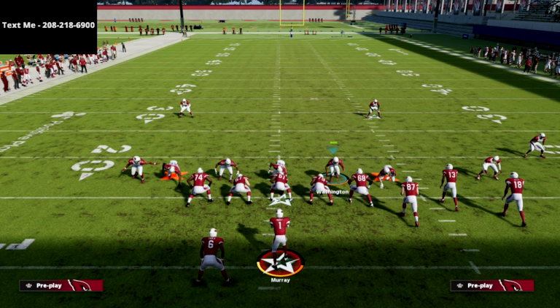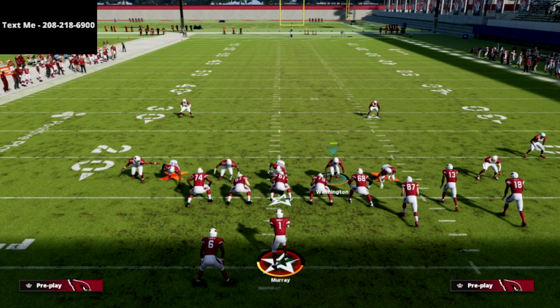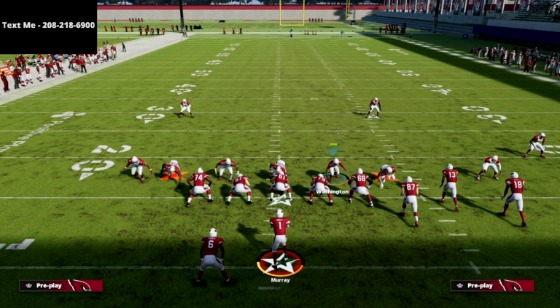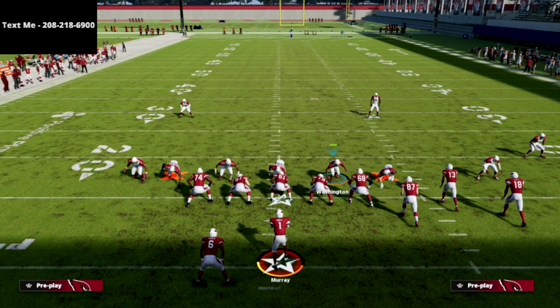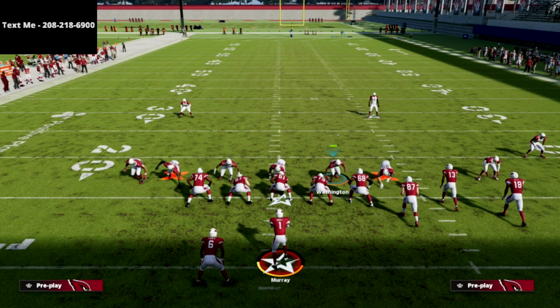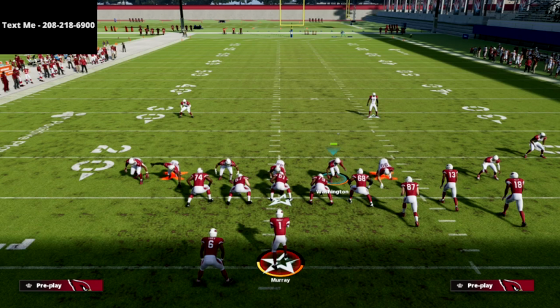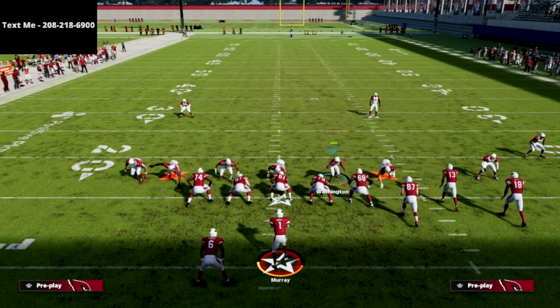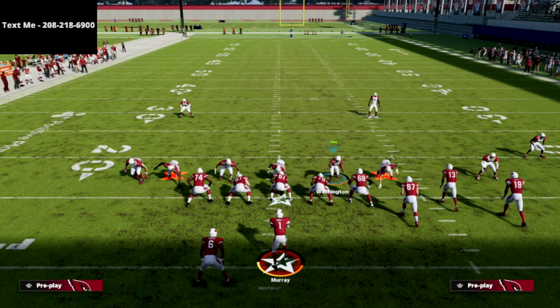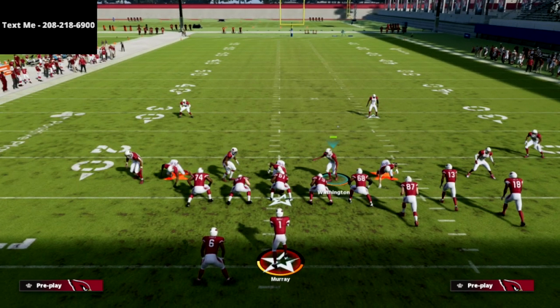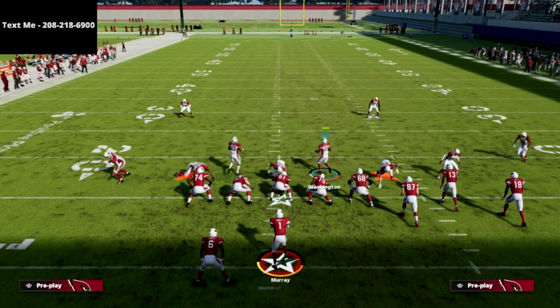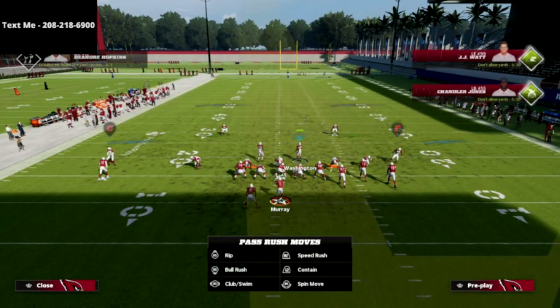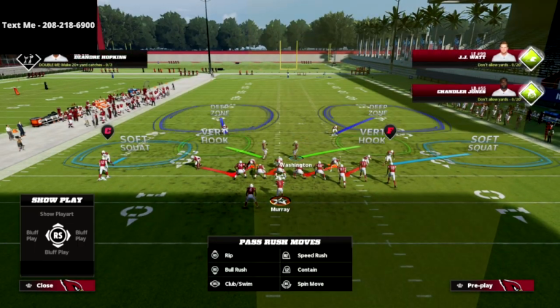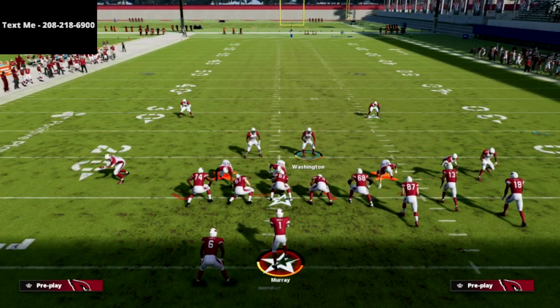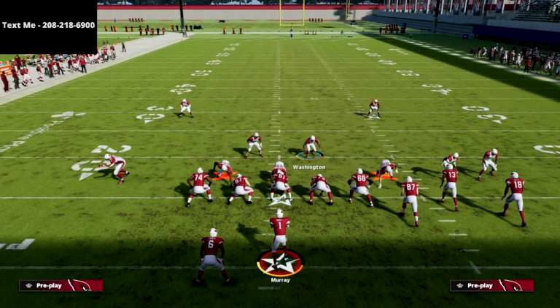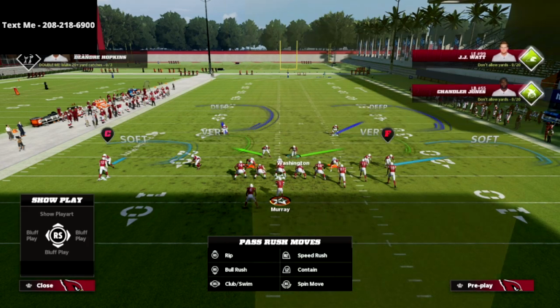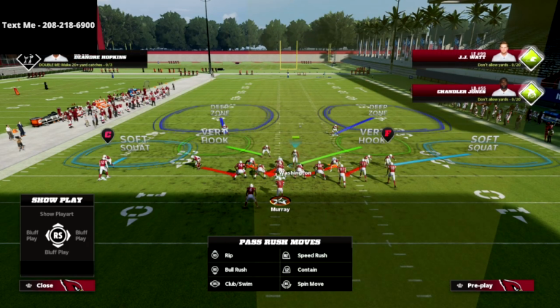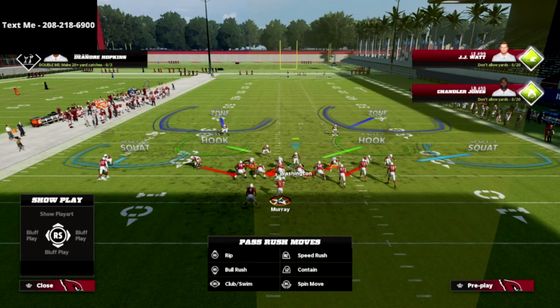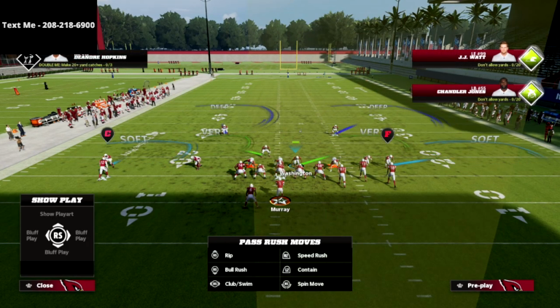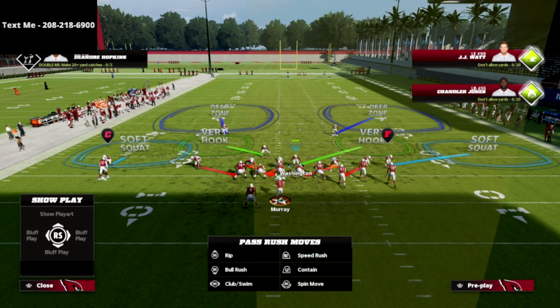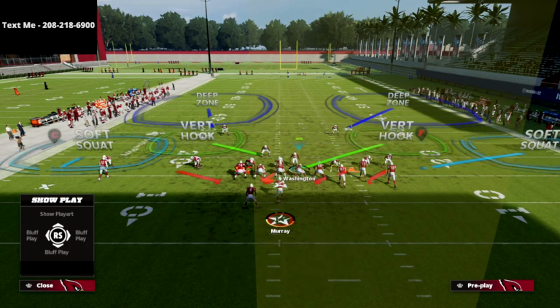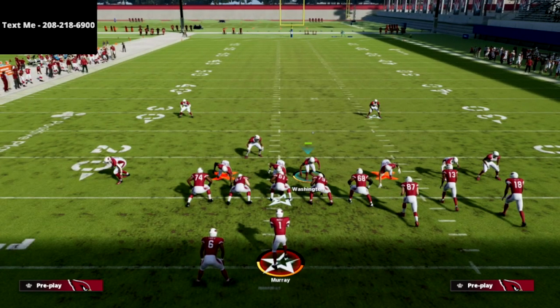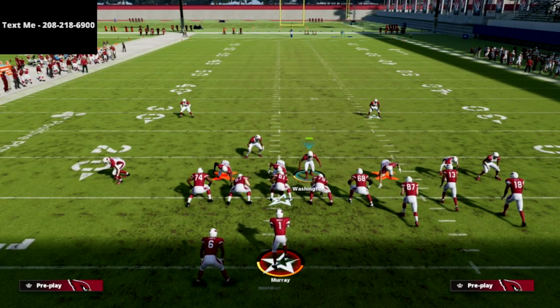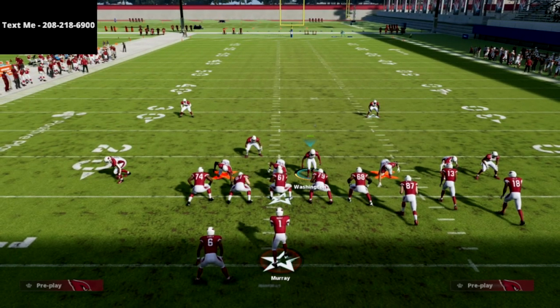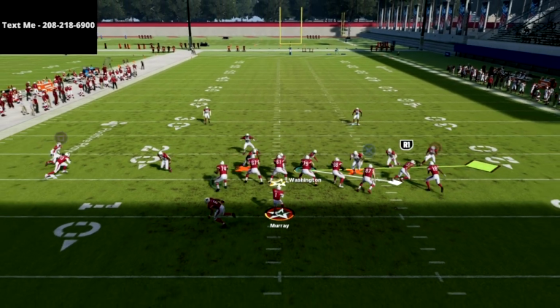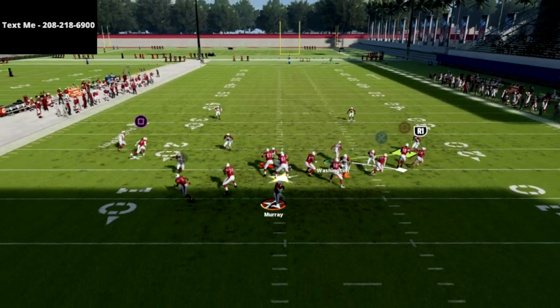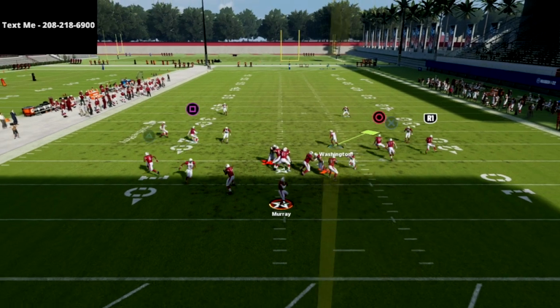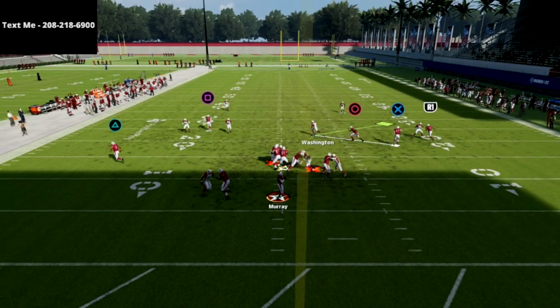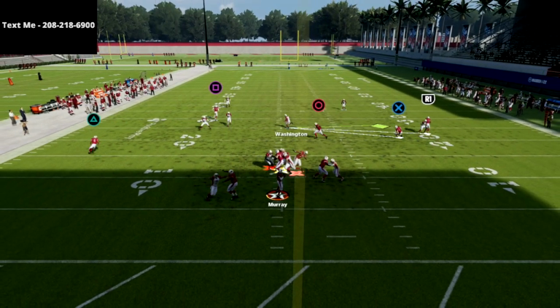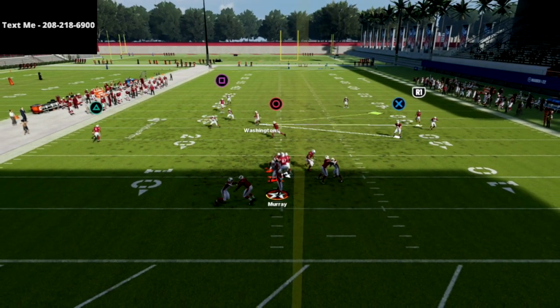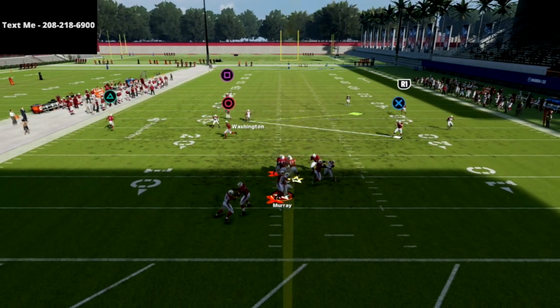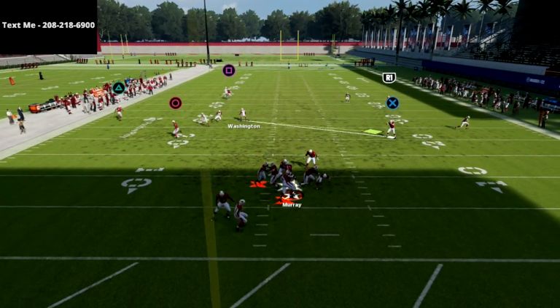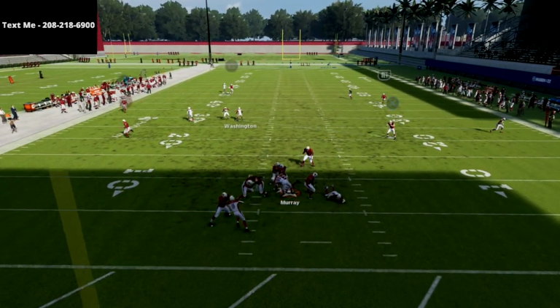All we're going to do is pinch our defense, crash our D-line to the right, and honestly from there we're pretty much done. We can literally just call the snap, and what you'll oftentimes see is we'll get this right edge heat or we'll get this gap heat.